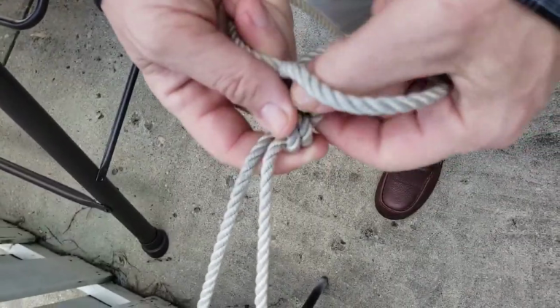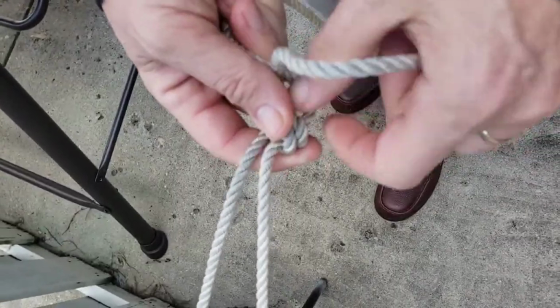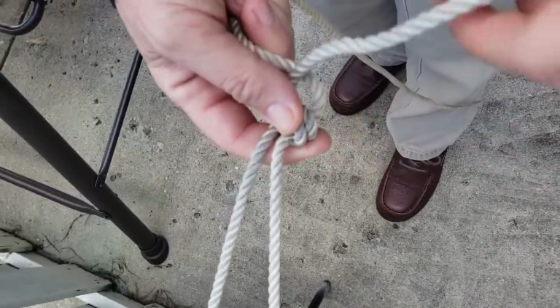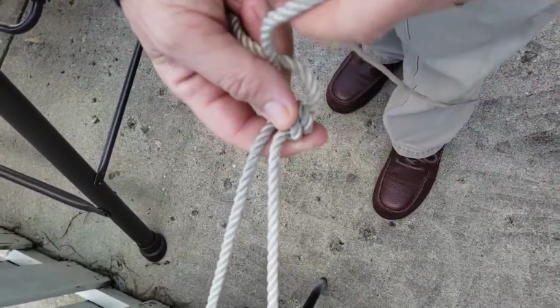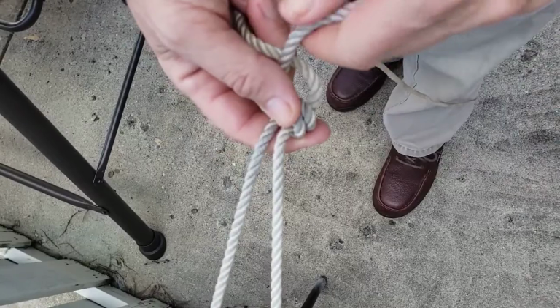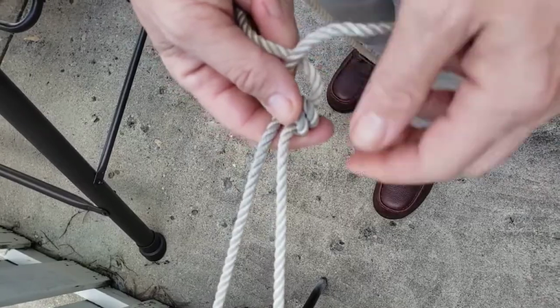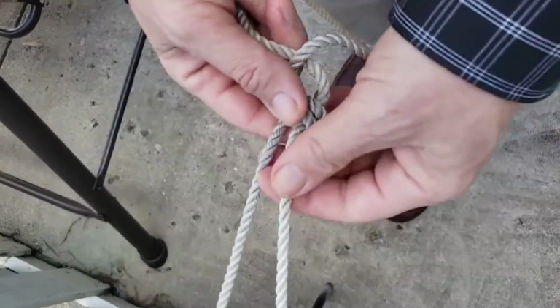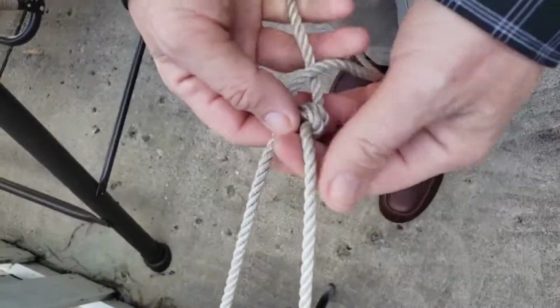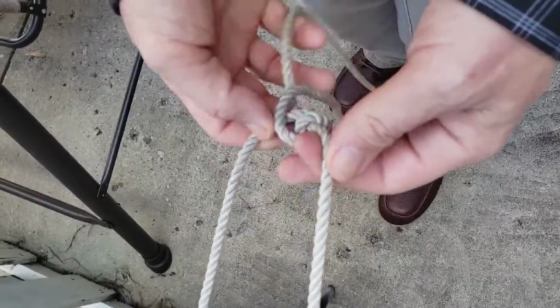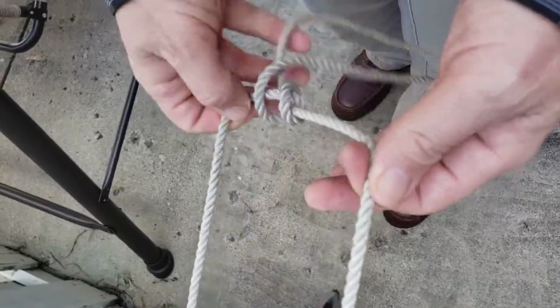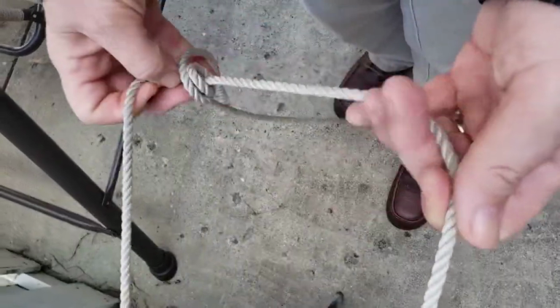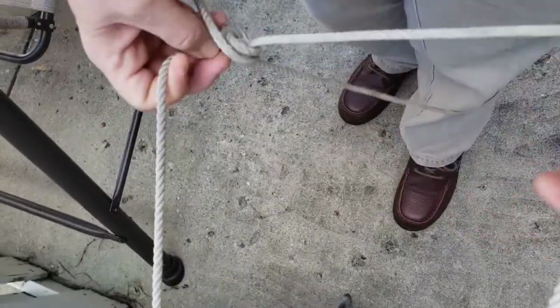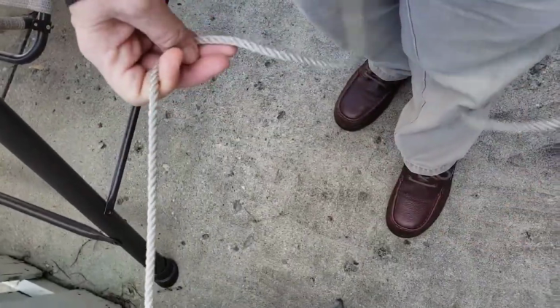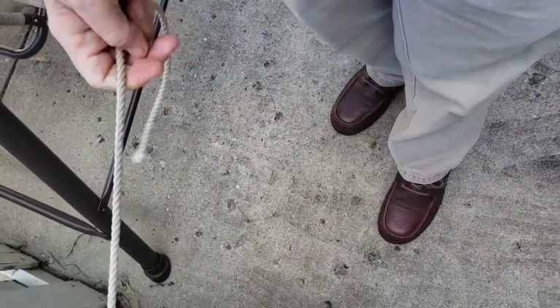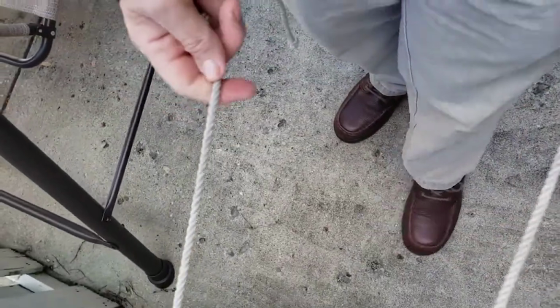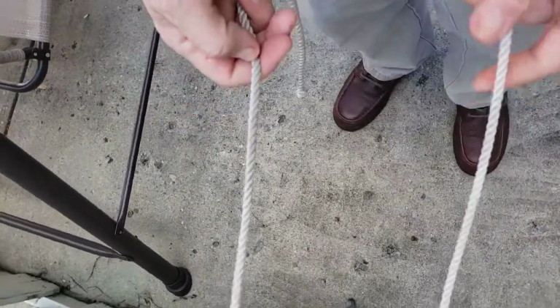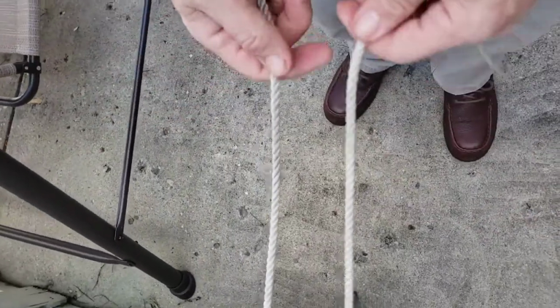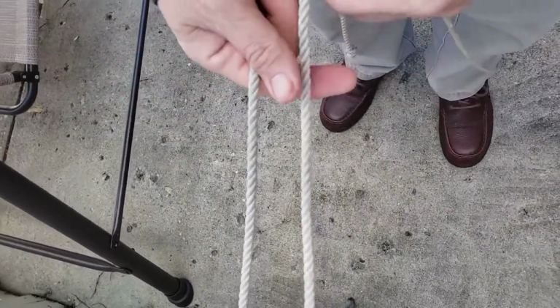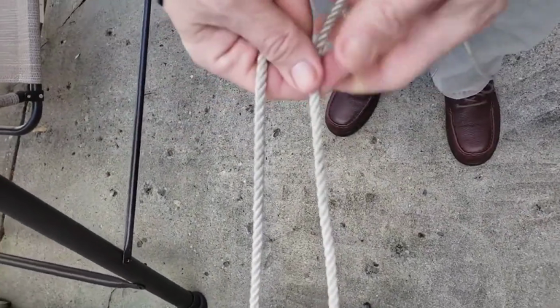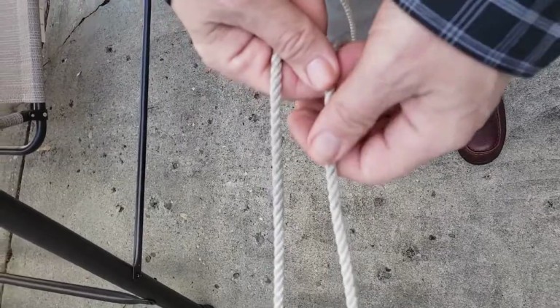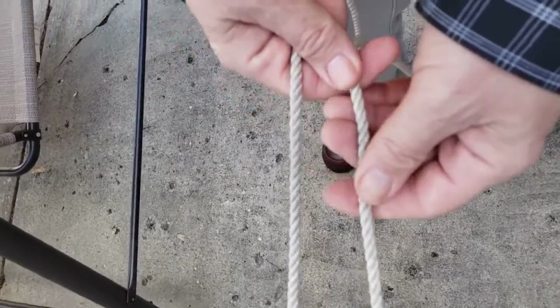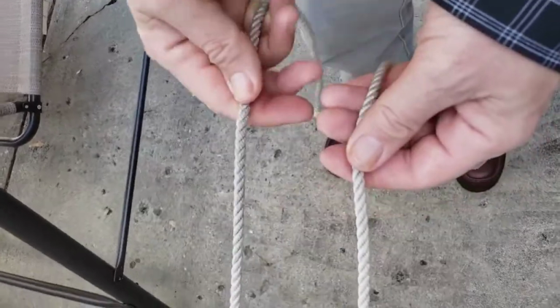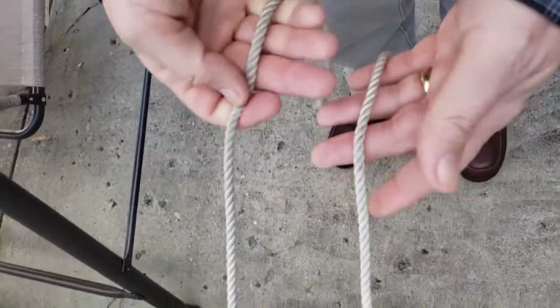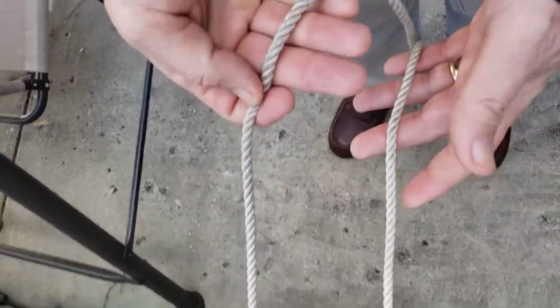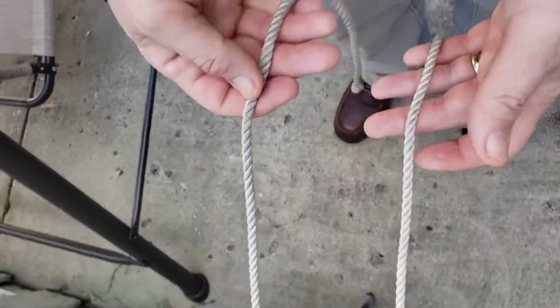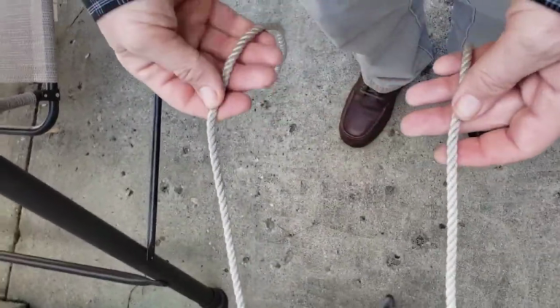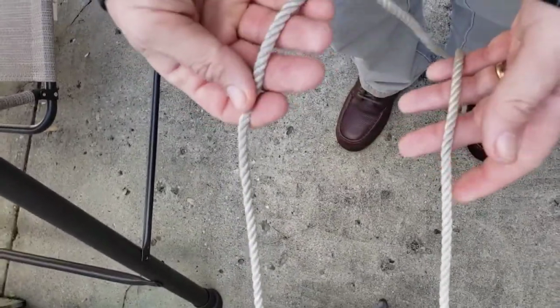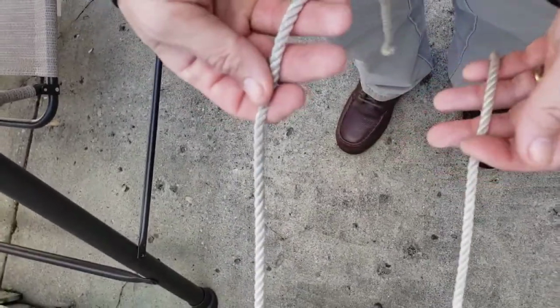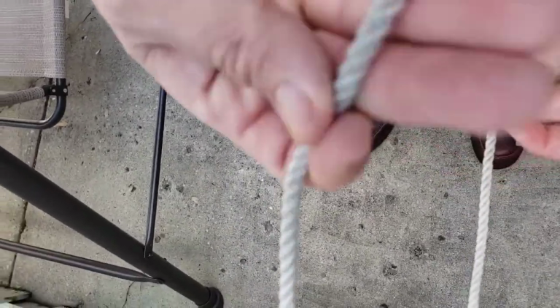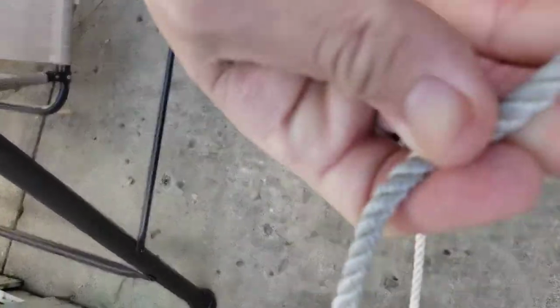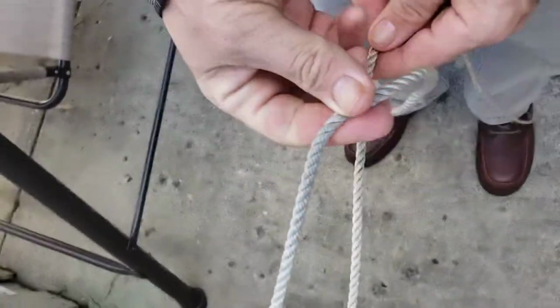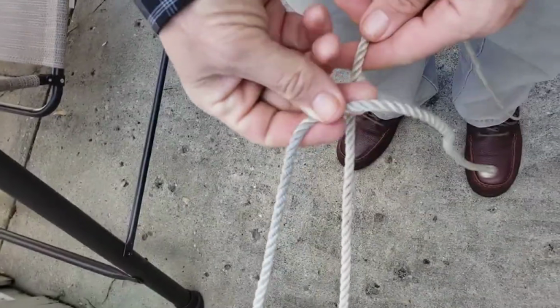It grips better for that purpose. And it's called the adjustable grip hitch. And it's tied almost identically with just one little difference. So I'm going to go ahead and tie the adjustable grip hitch and show you how it works.